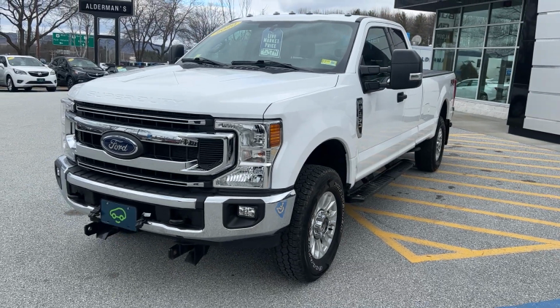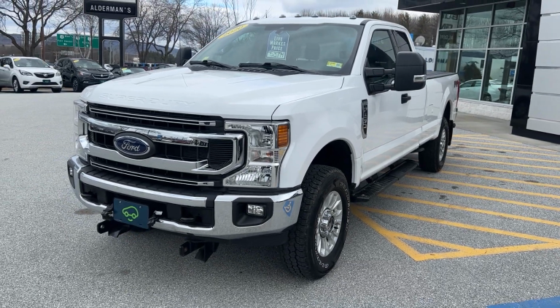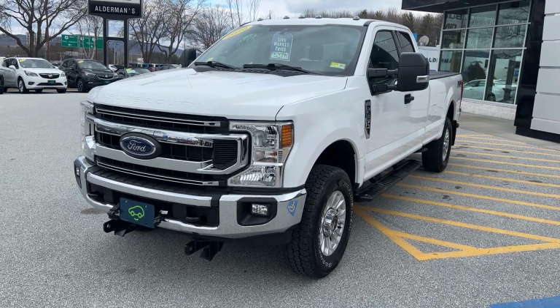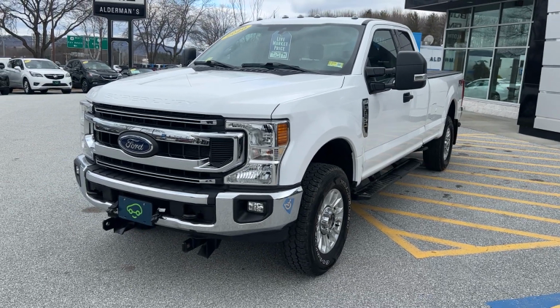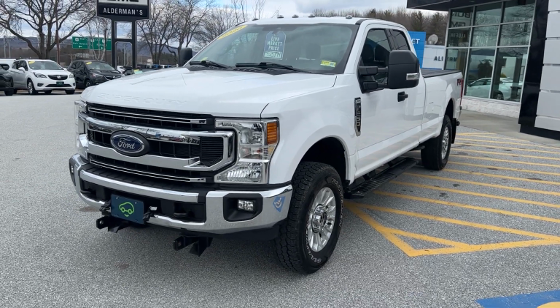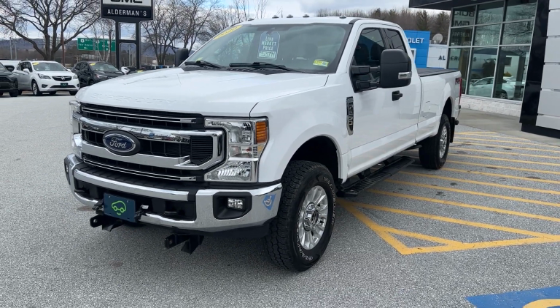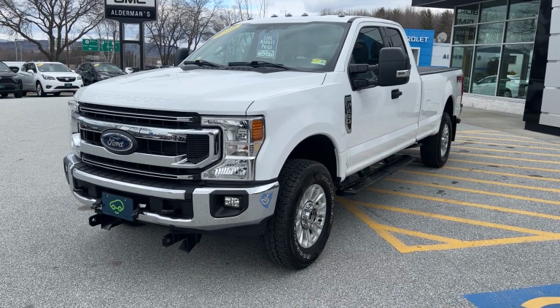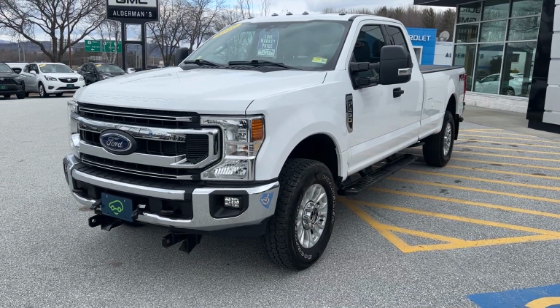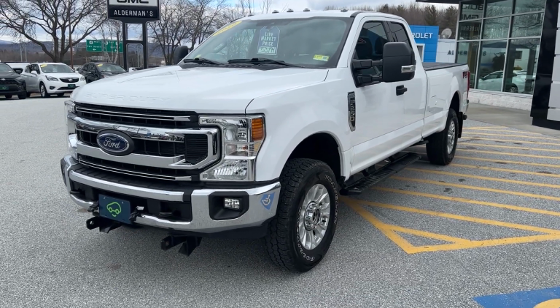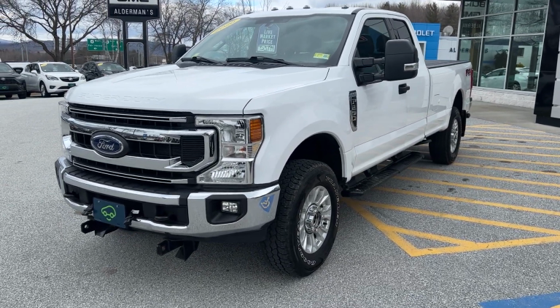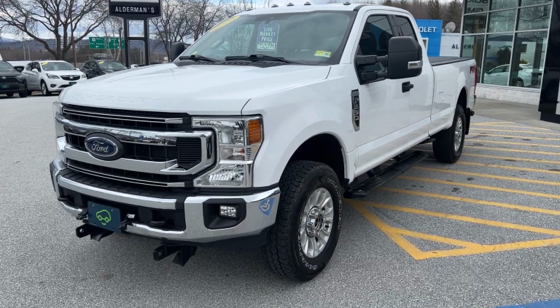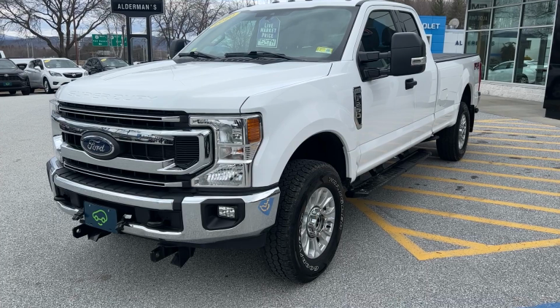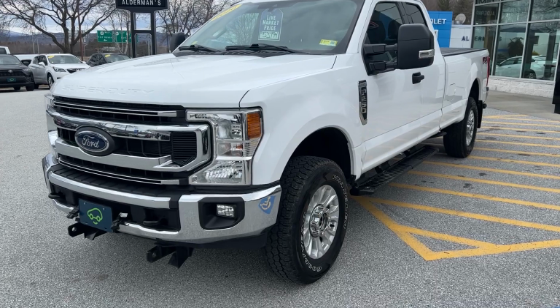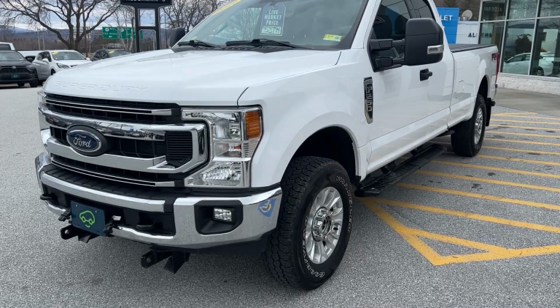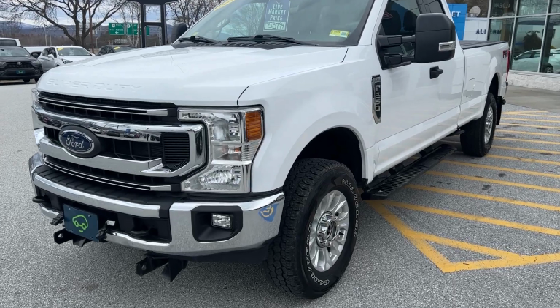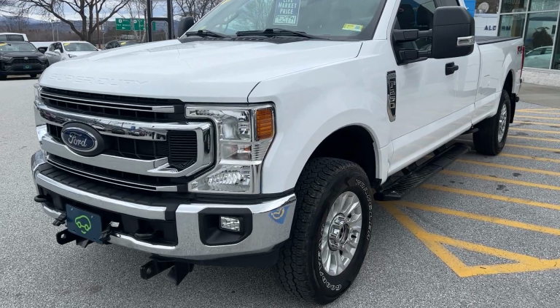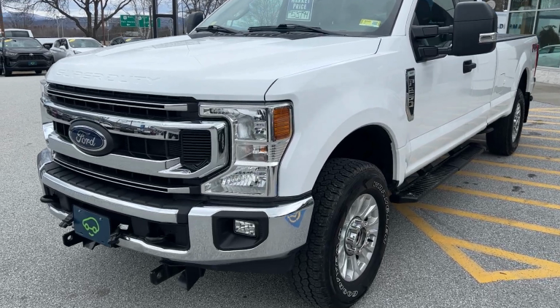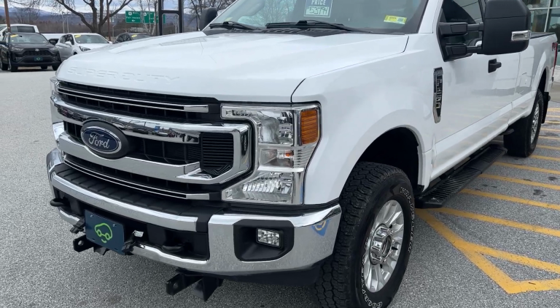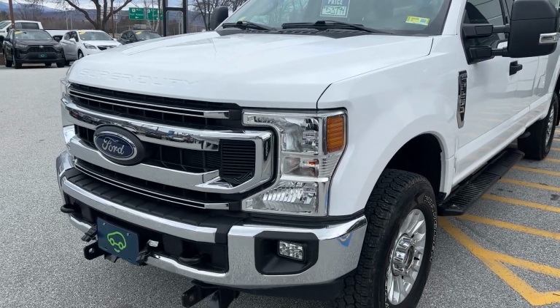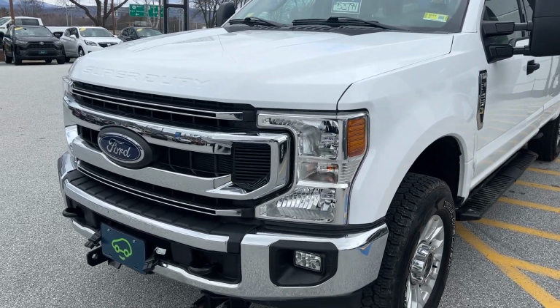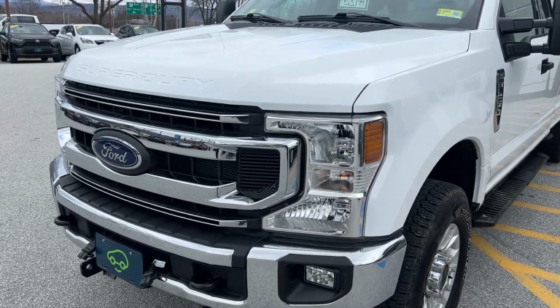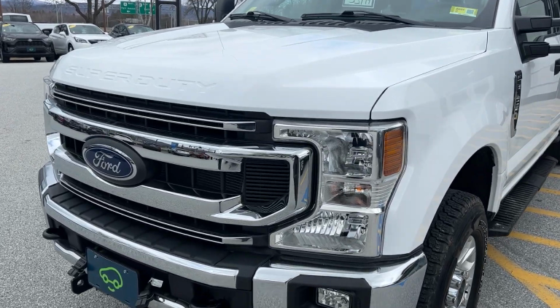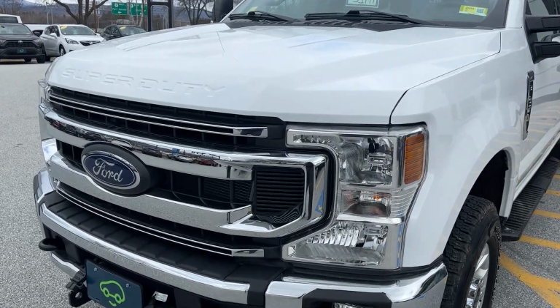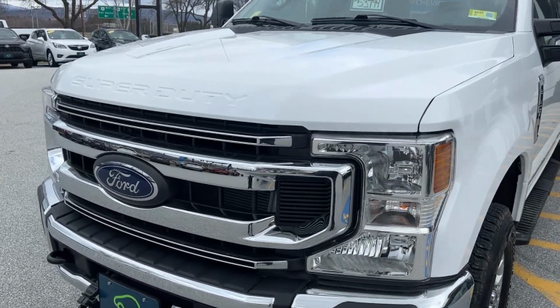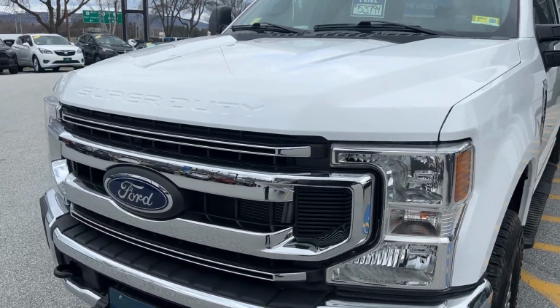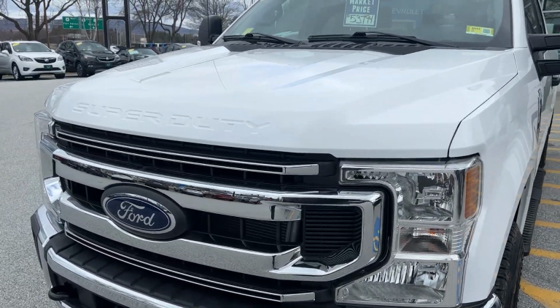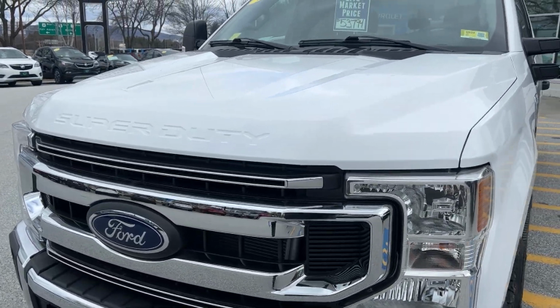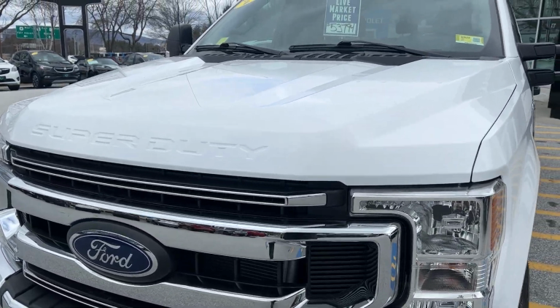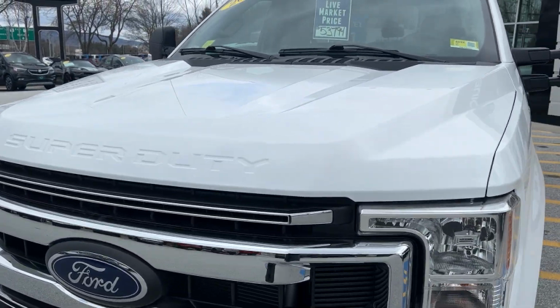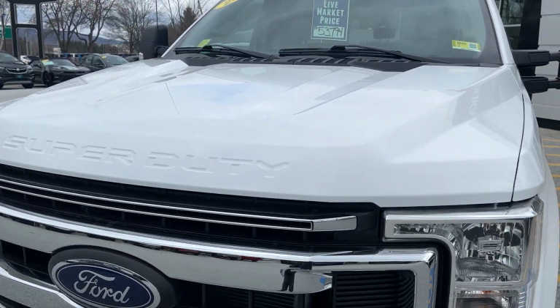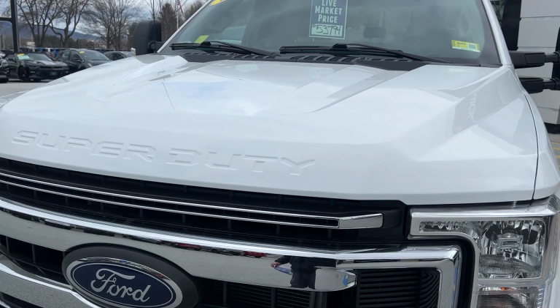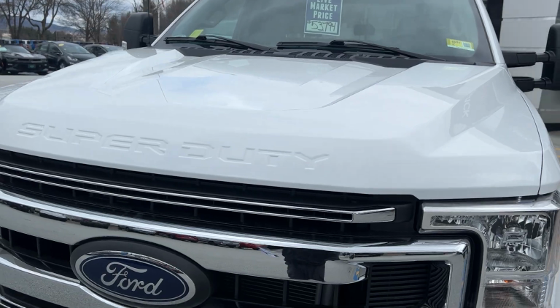I think the bed is a little over eight feet. You can see the fog lights in the front, a nice chrome grille, and it's finished in Oxford White Metallic paint.